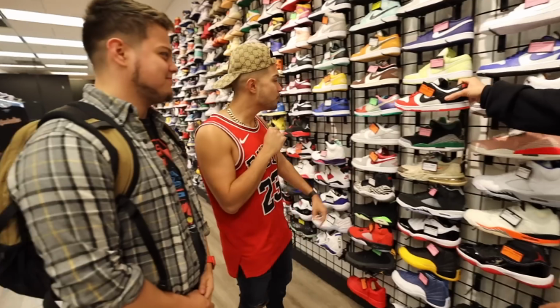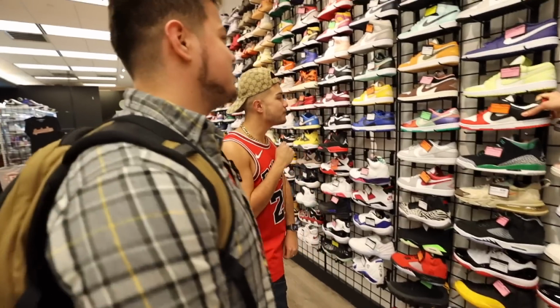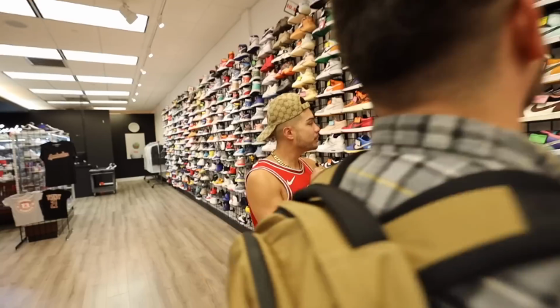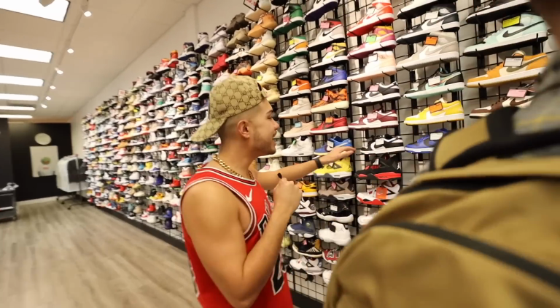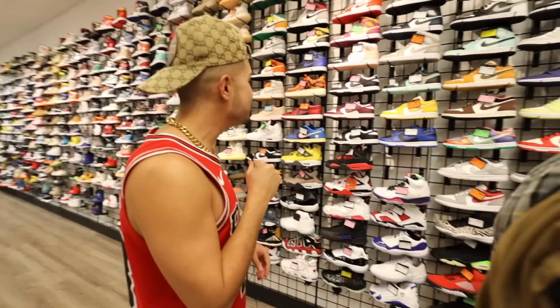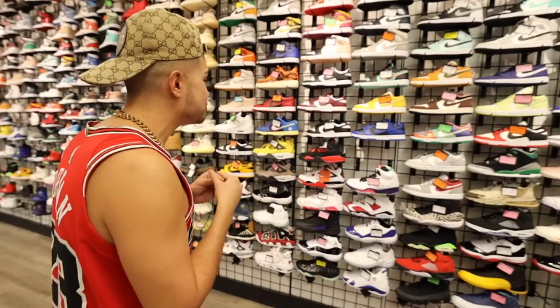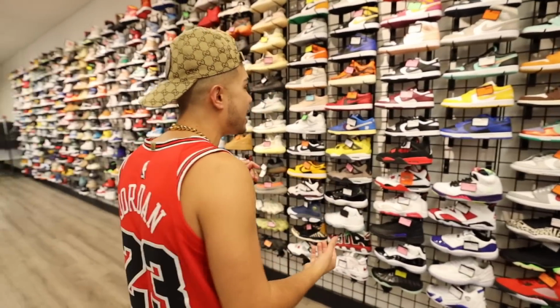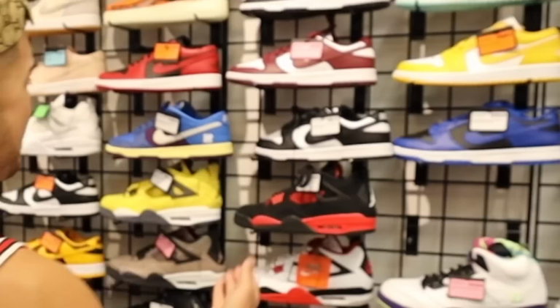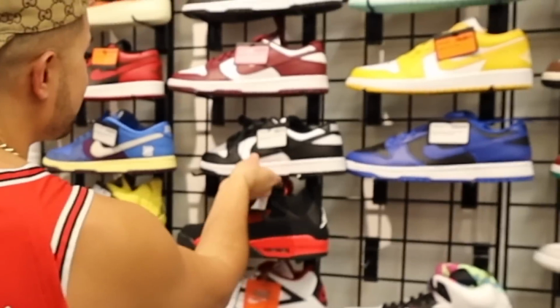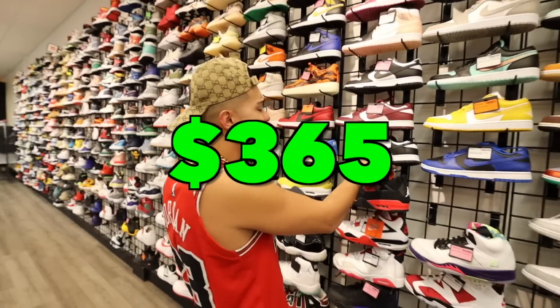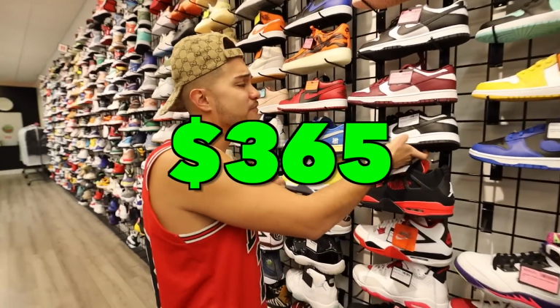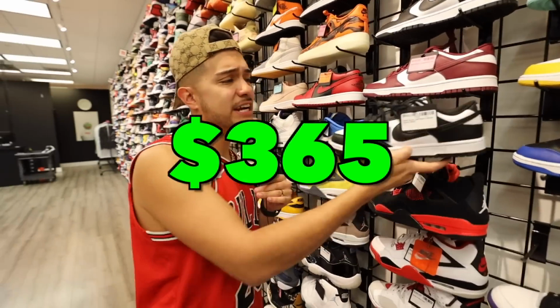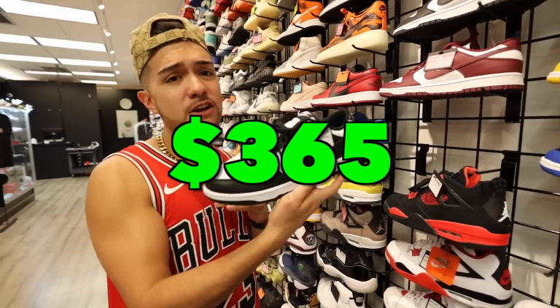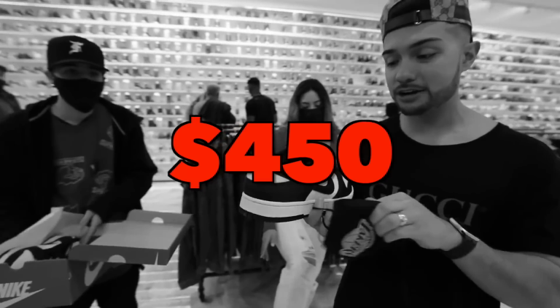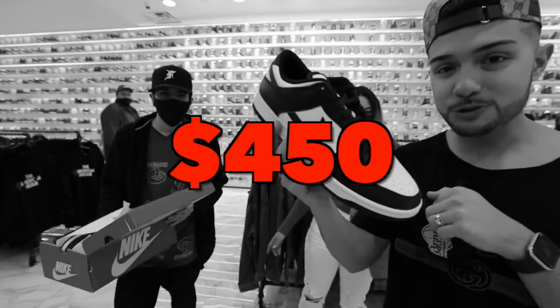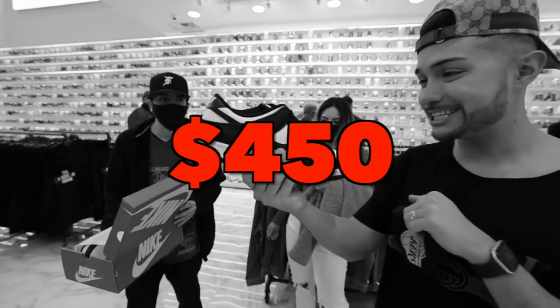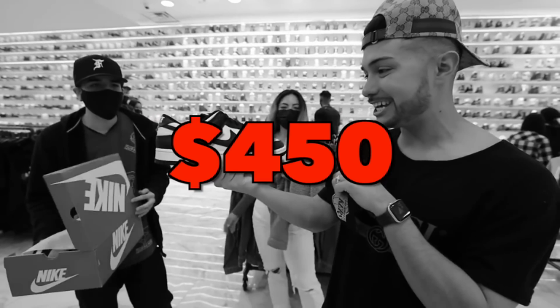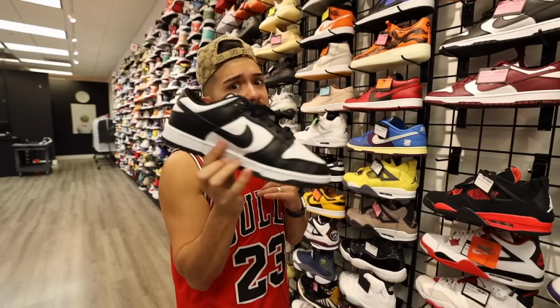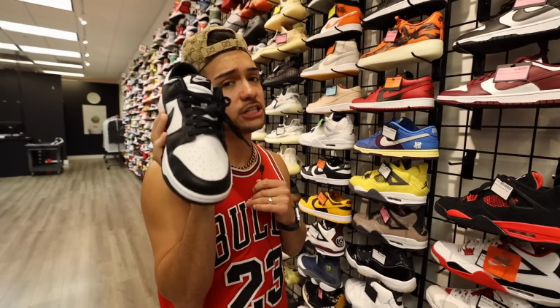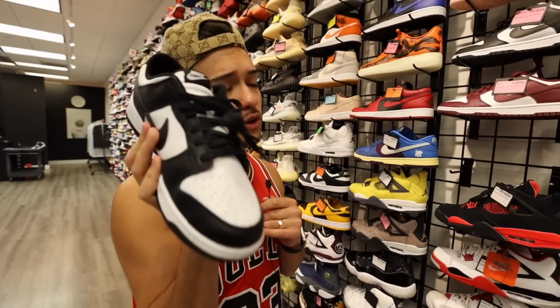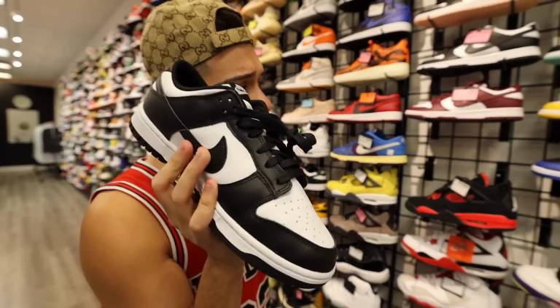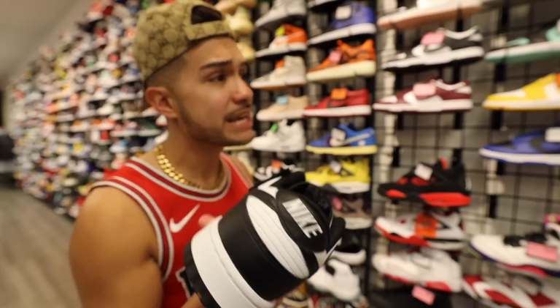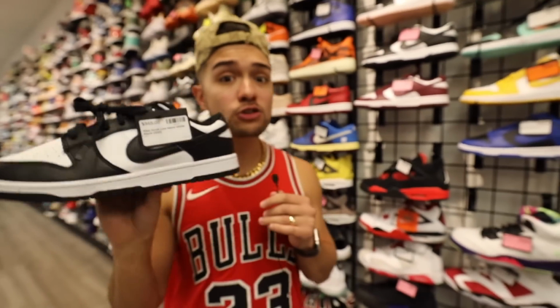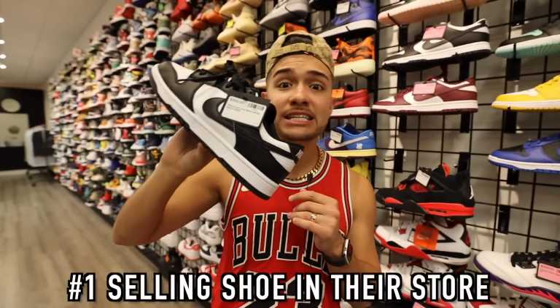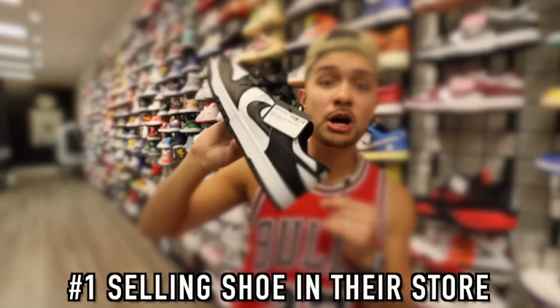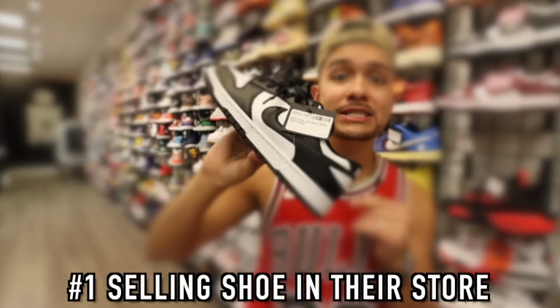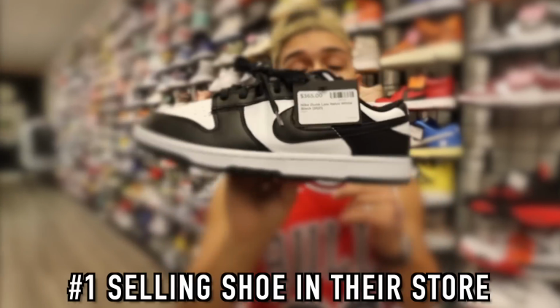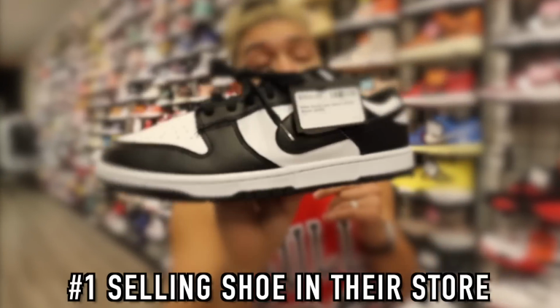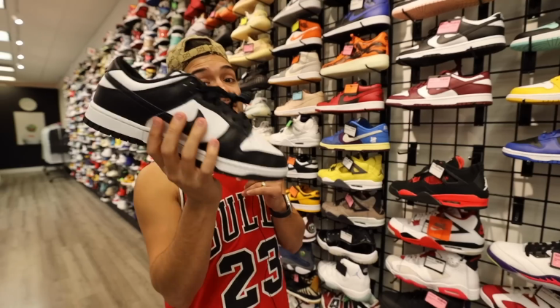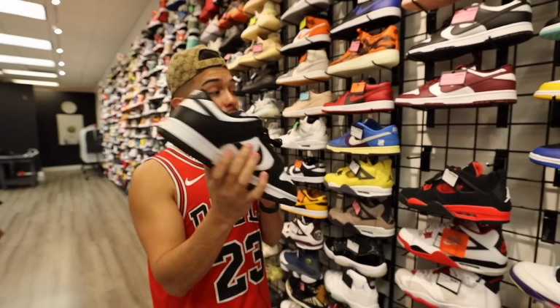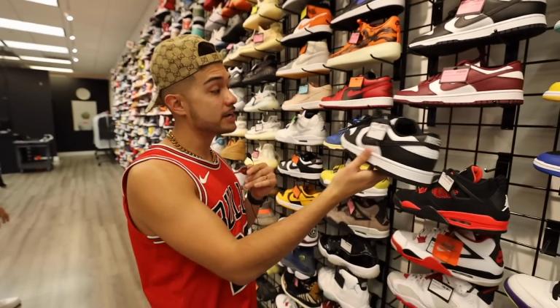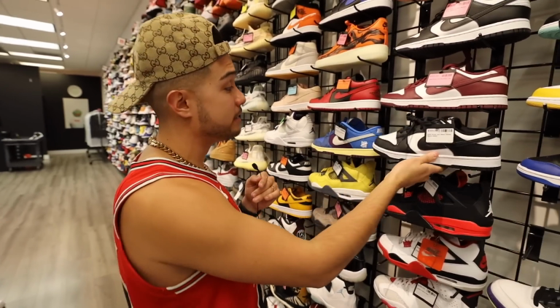Moving on, pretty much any shoe you guys want they got right here. The Pandas are $365 — I think I just paid like $450 for mine, so this is actually a really good price. And they told me this is the number one selling shoe in the store. Everybody's trying to get their hands on Pandas.